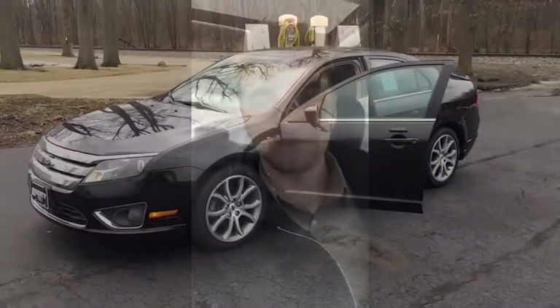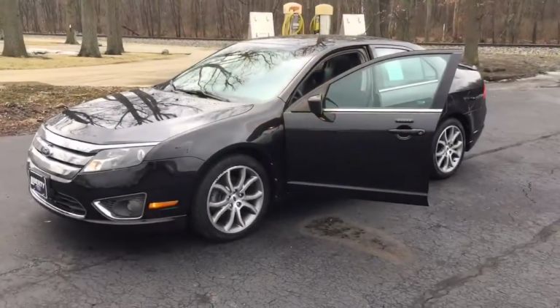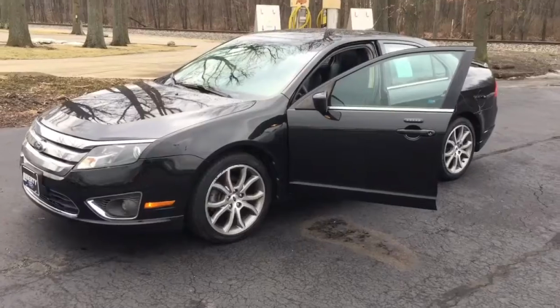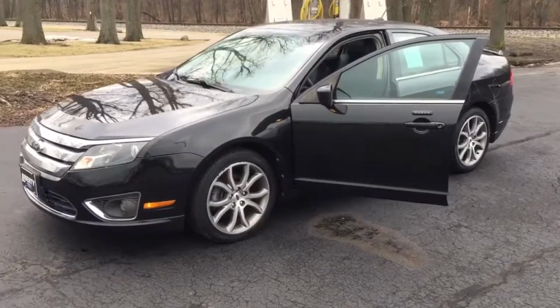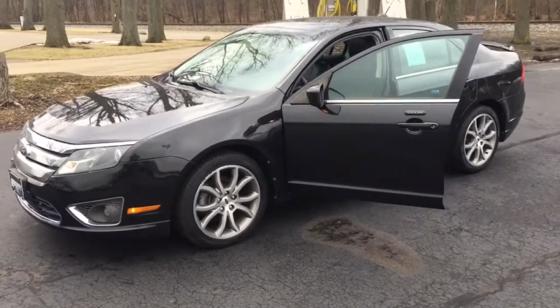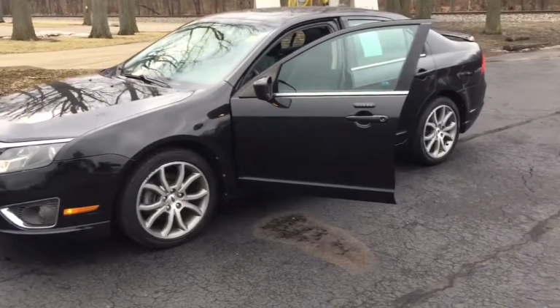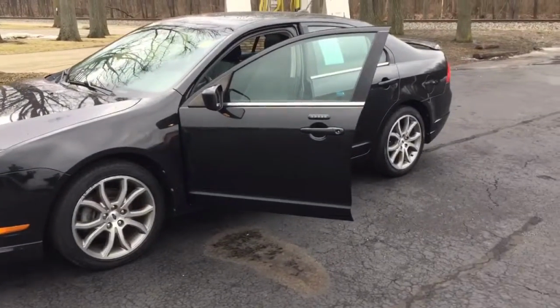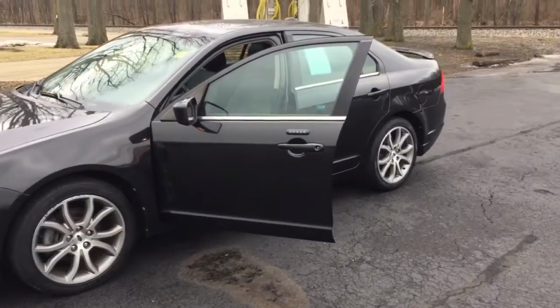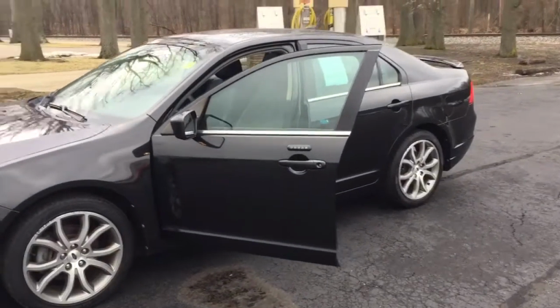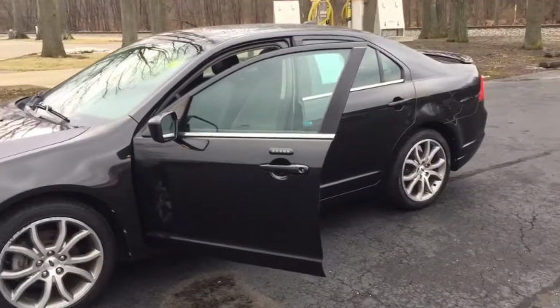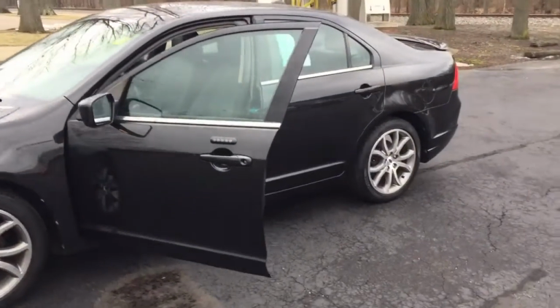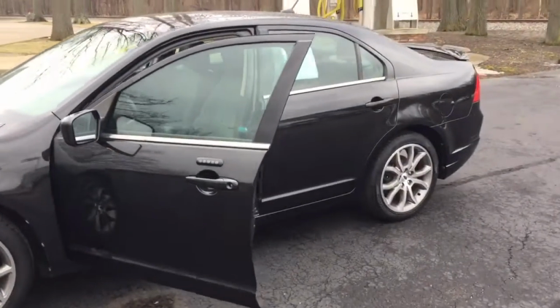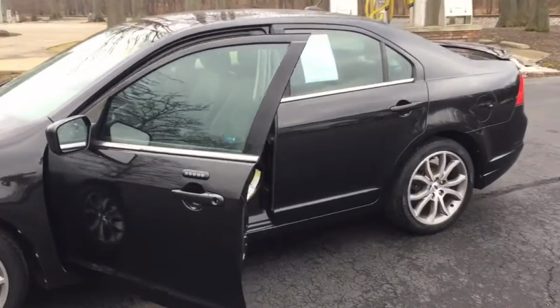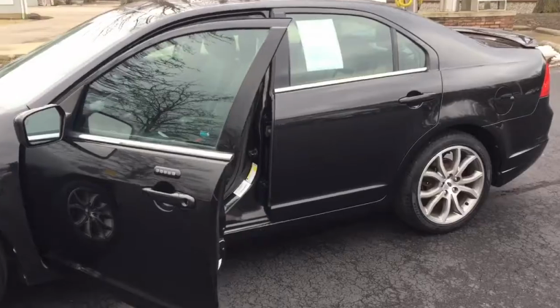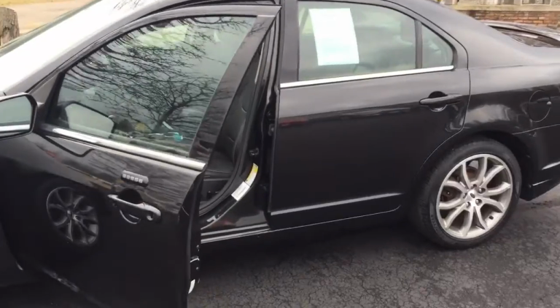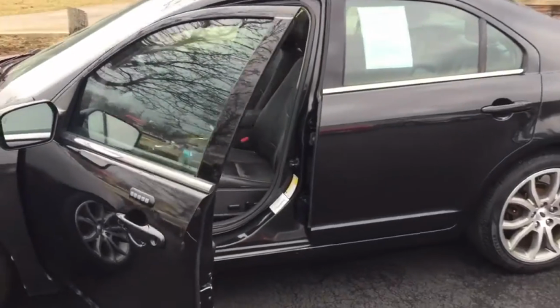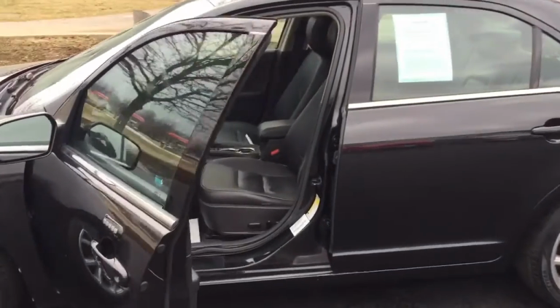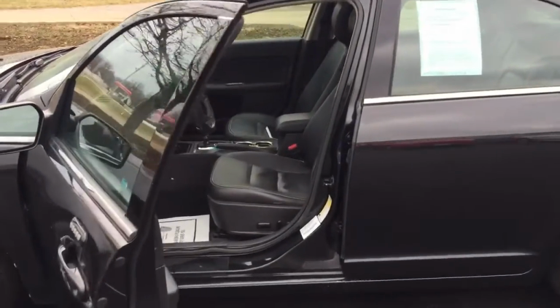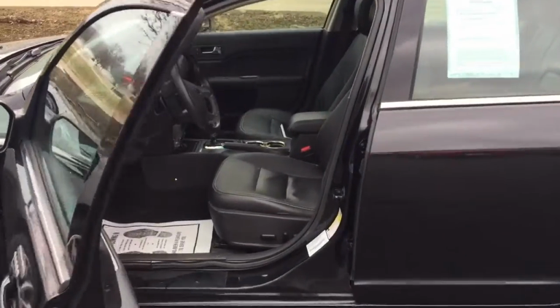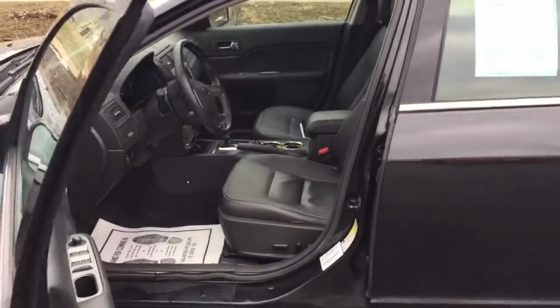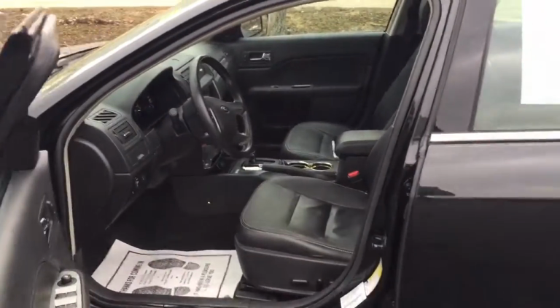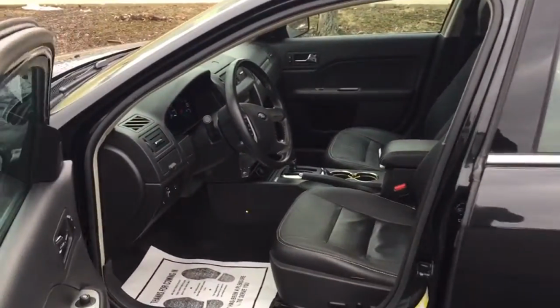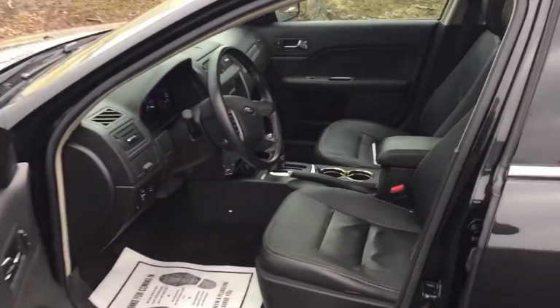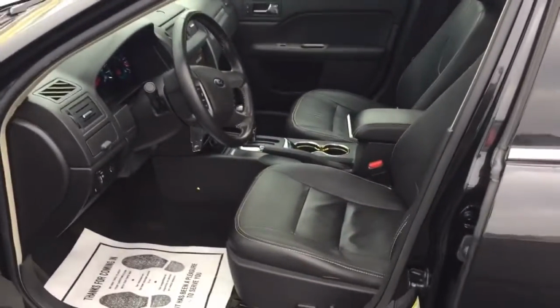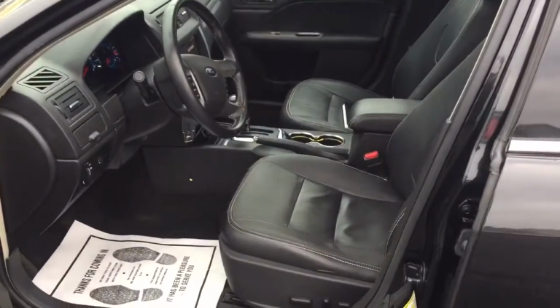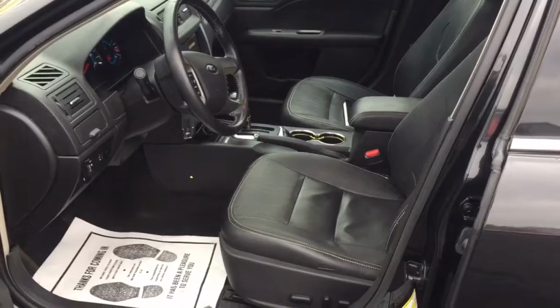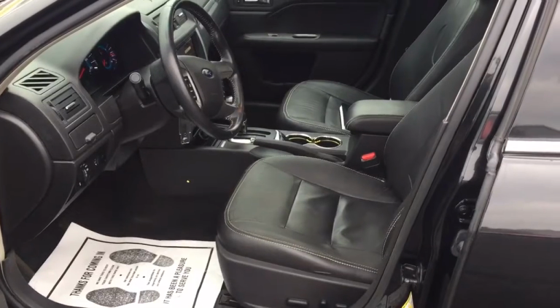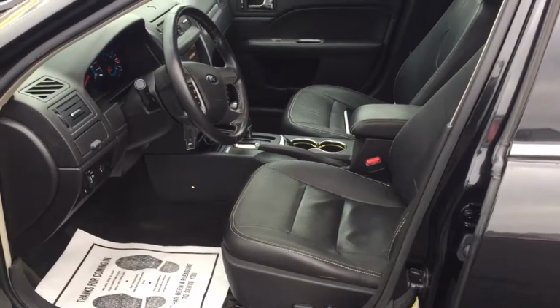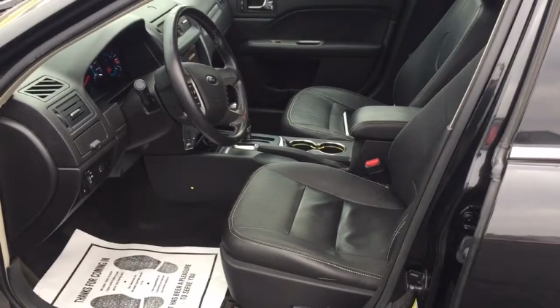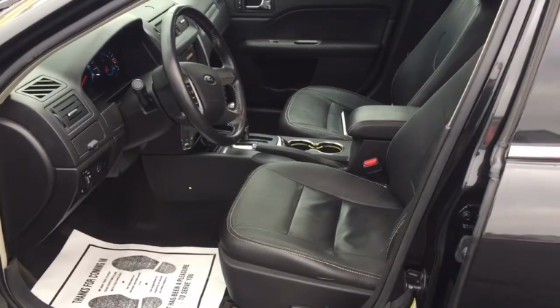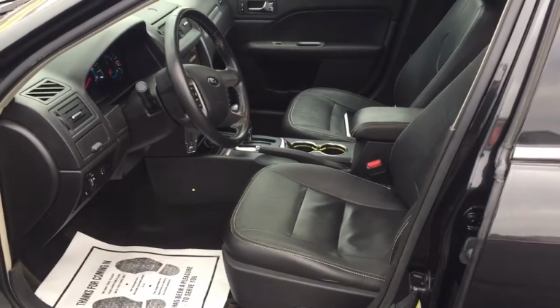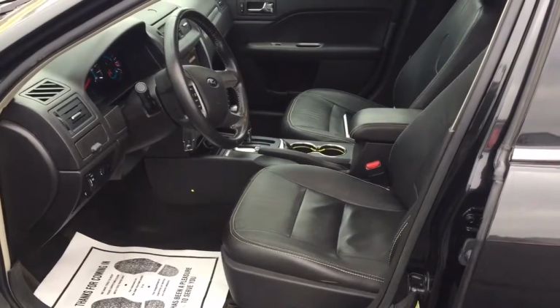Alright Prosper, here's the 2012 Fusion you inquired on, complete with heated leather seats, a moonroof, touchscreen, backup camera, and navigation. I've attached my contact information below this video in the email. Give me a call when you're ready to schedule your test drive.